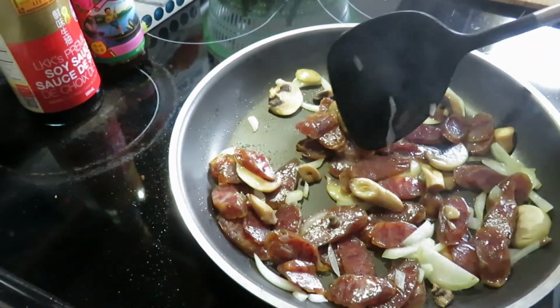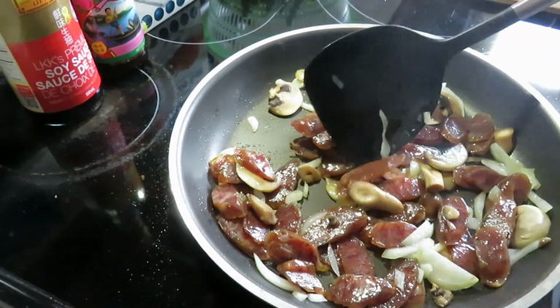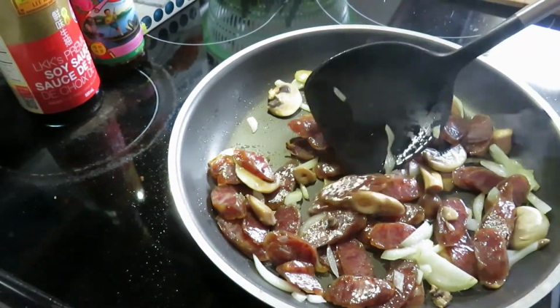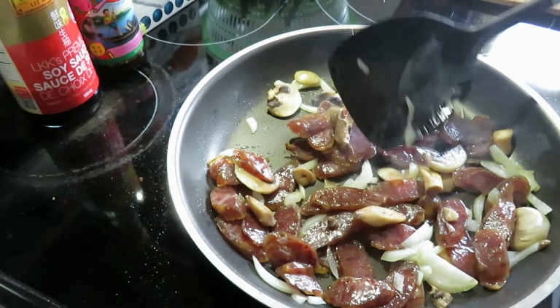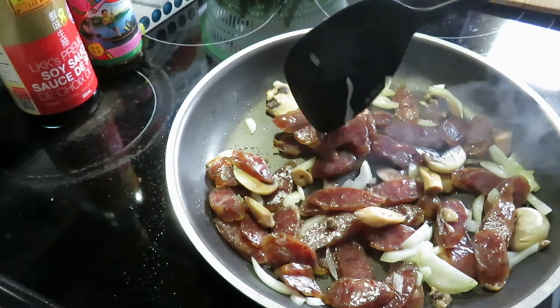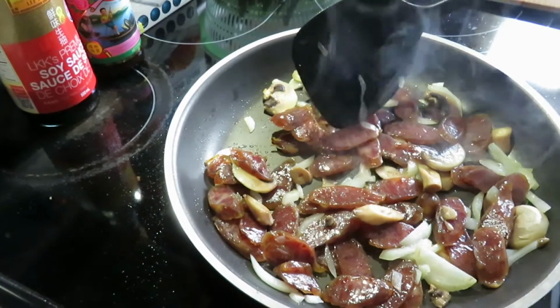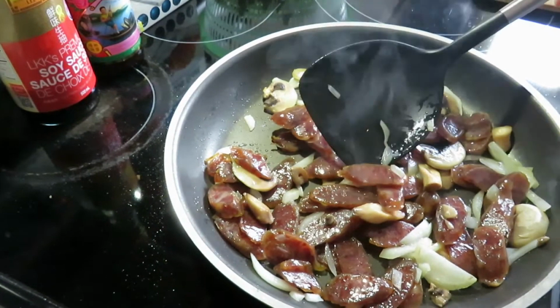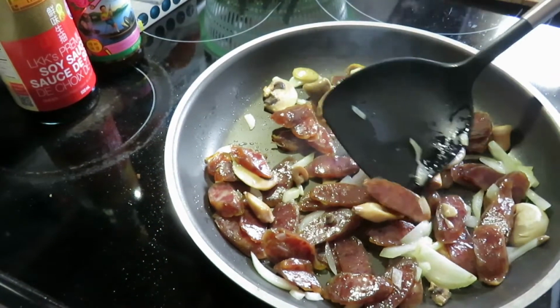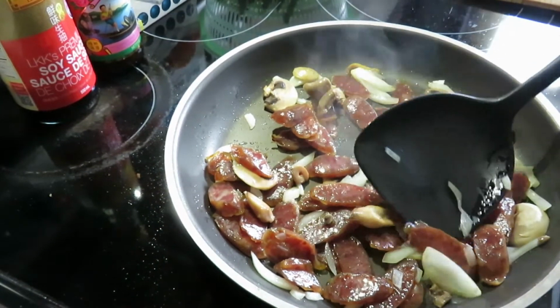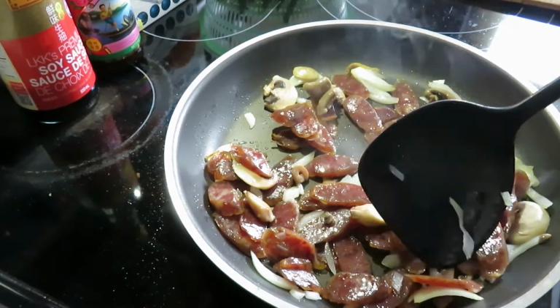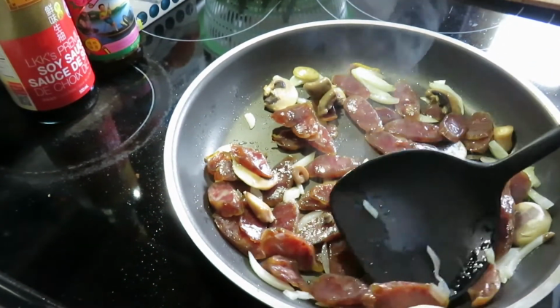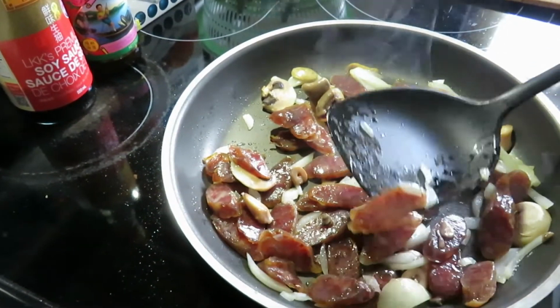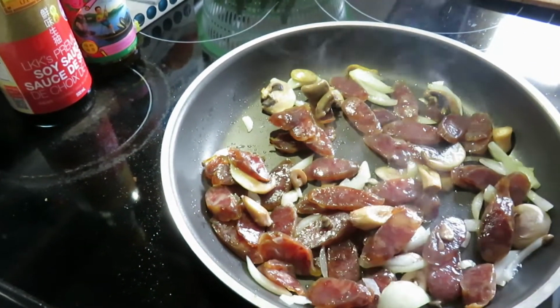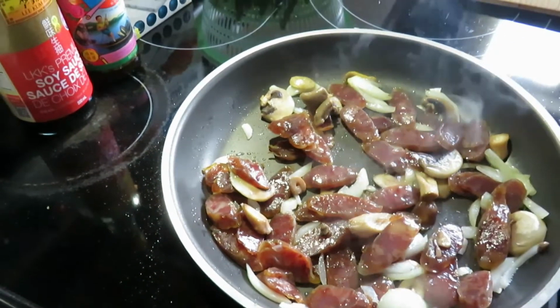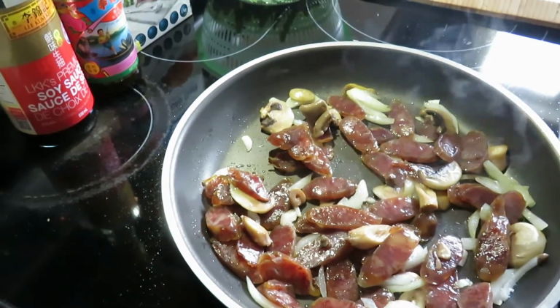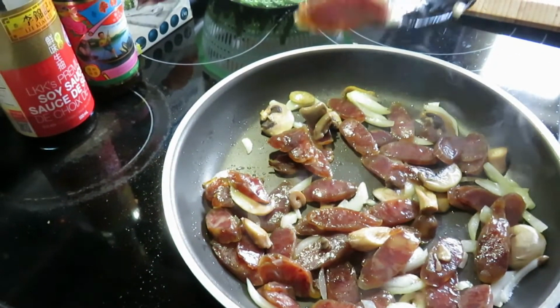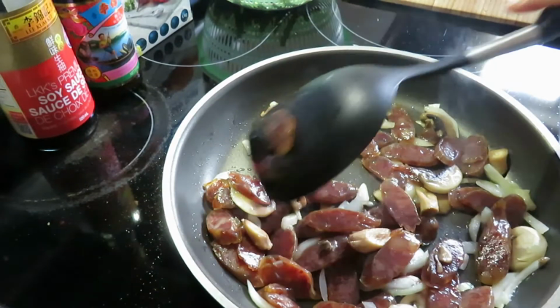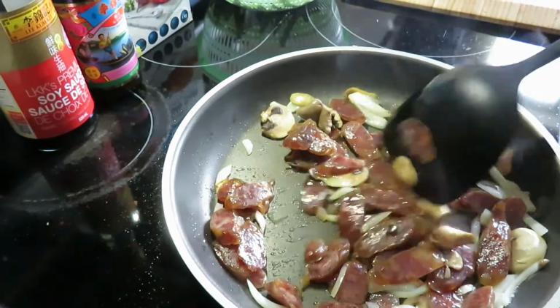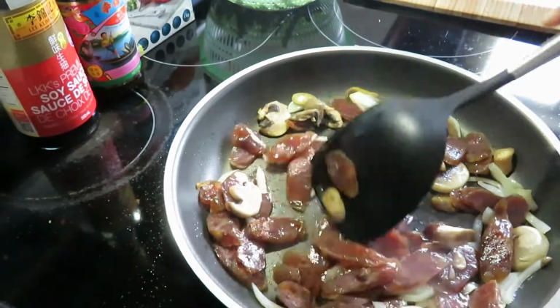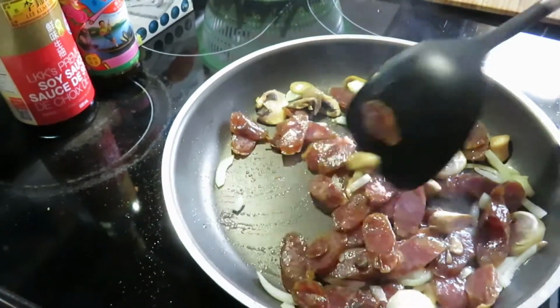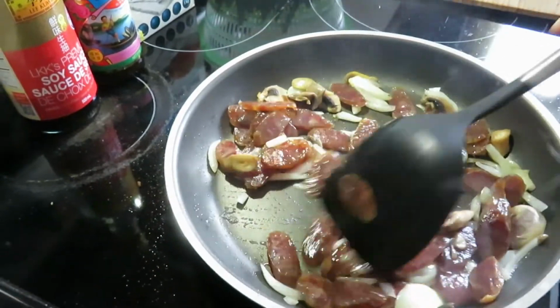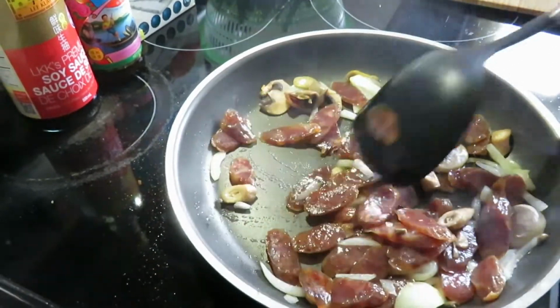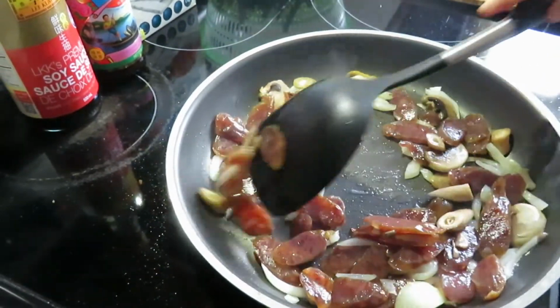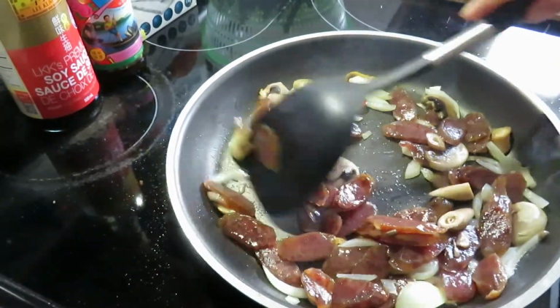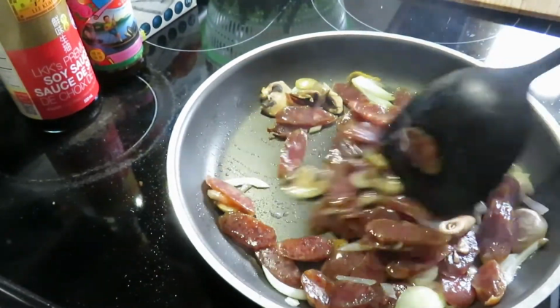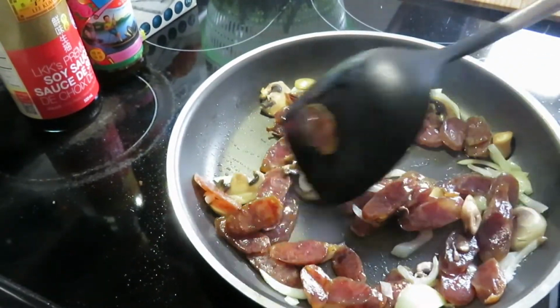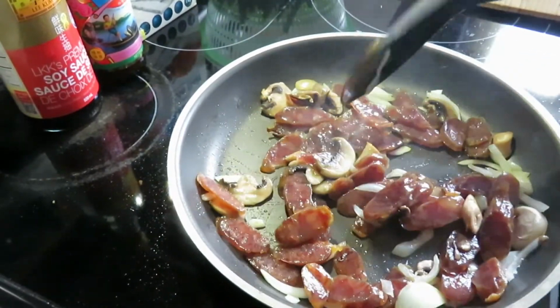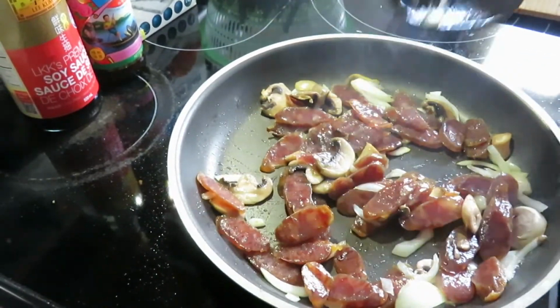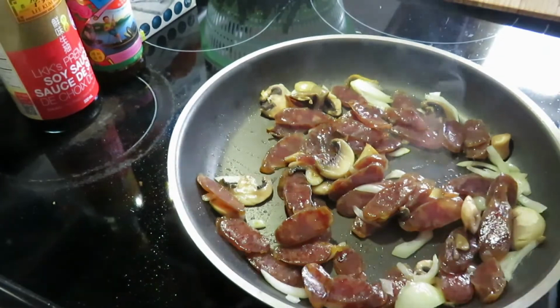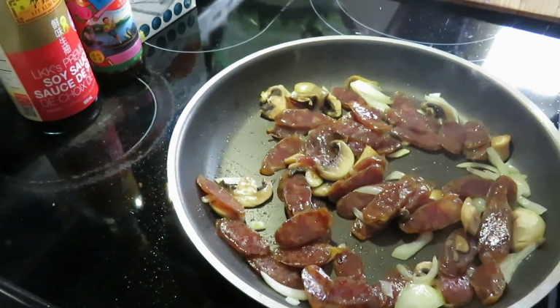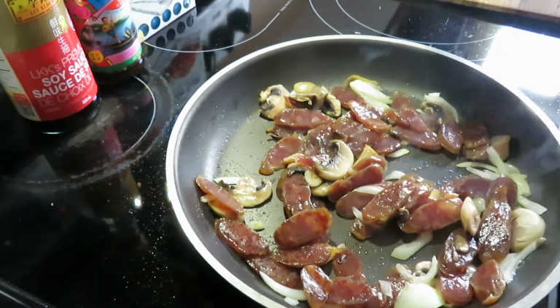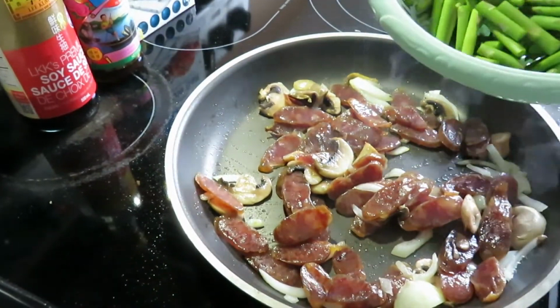Look at the sausage — it becomes transparent. It means the sausage is done. It's very quick, just one to two minutes.